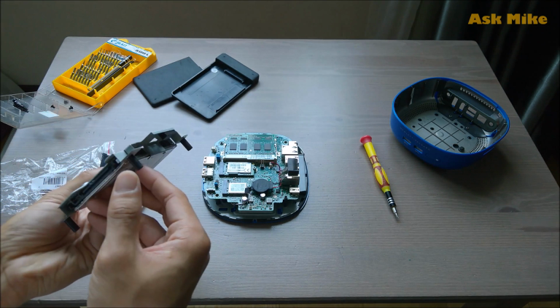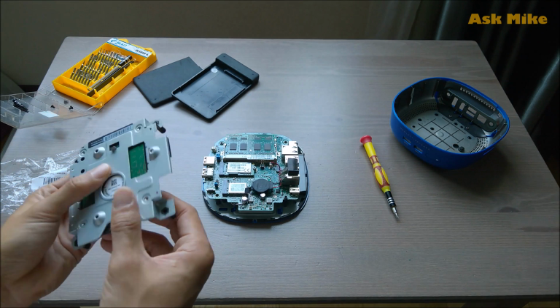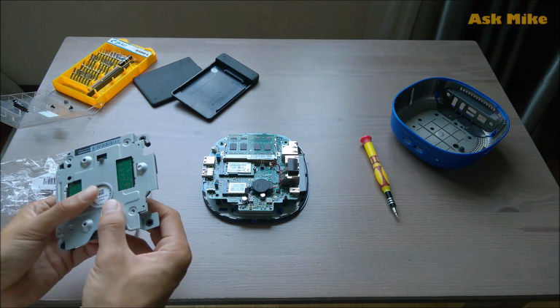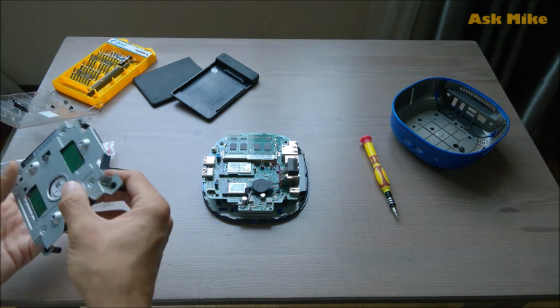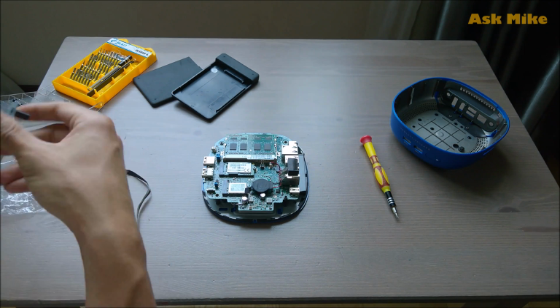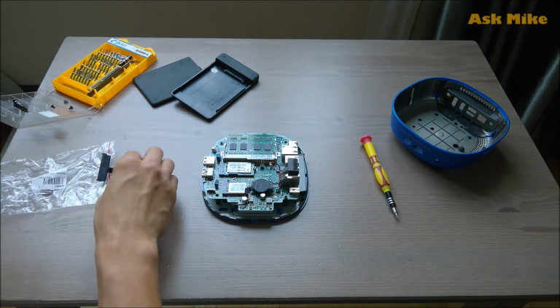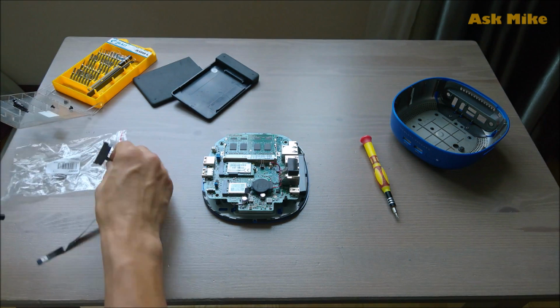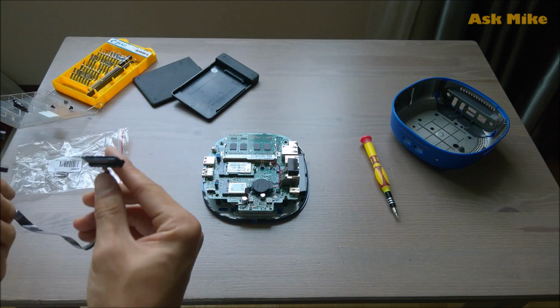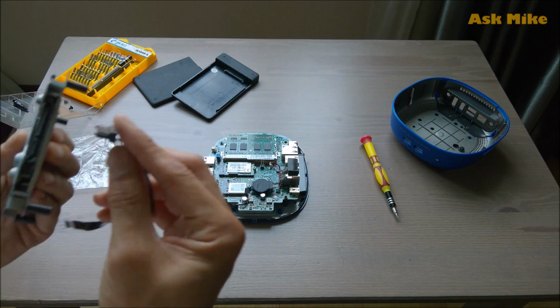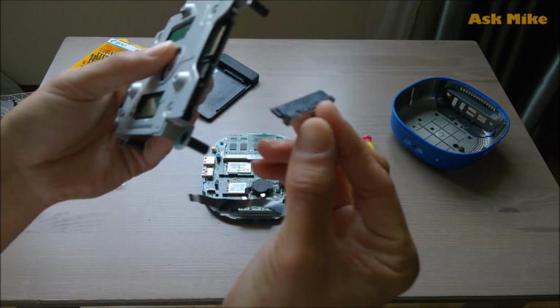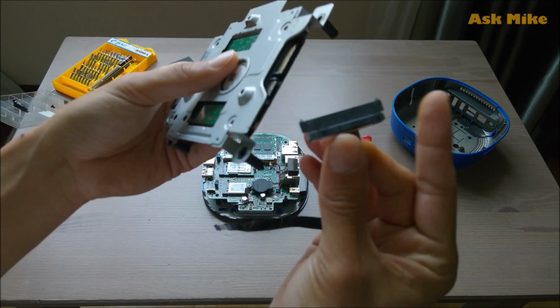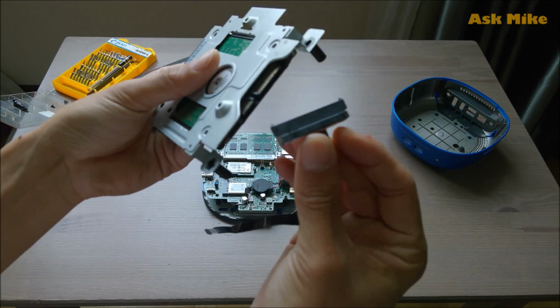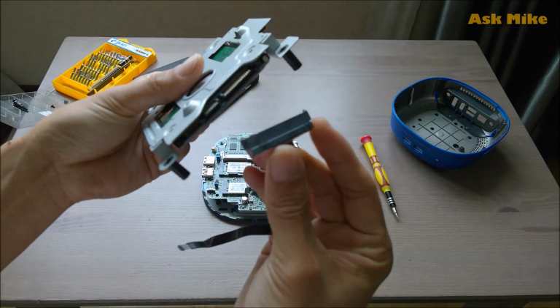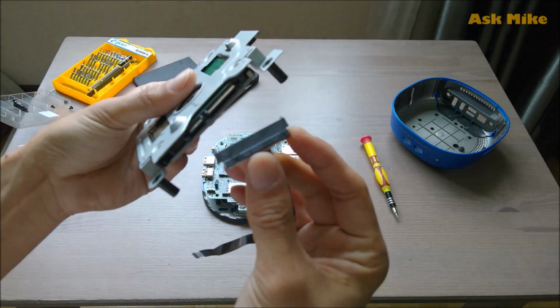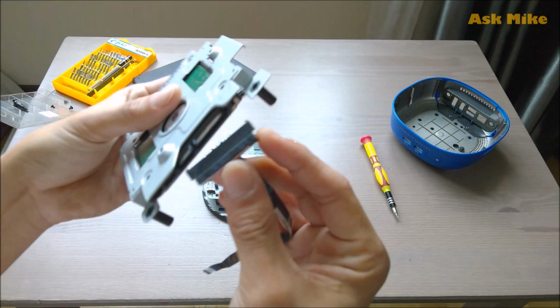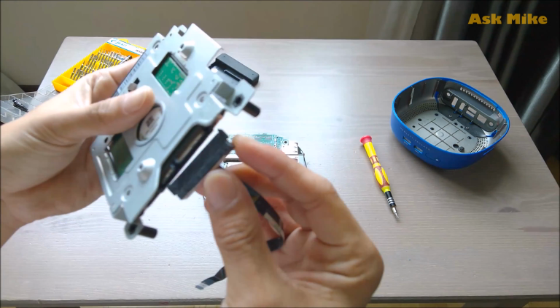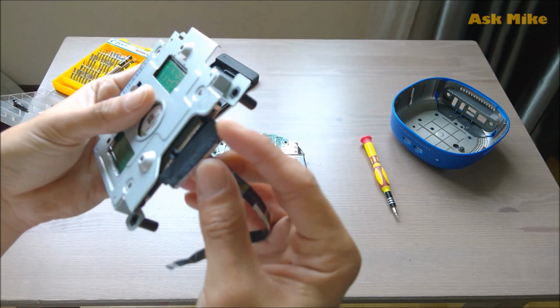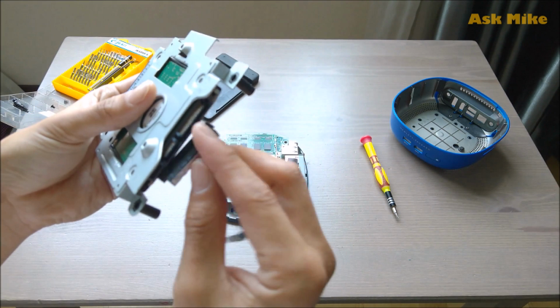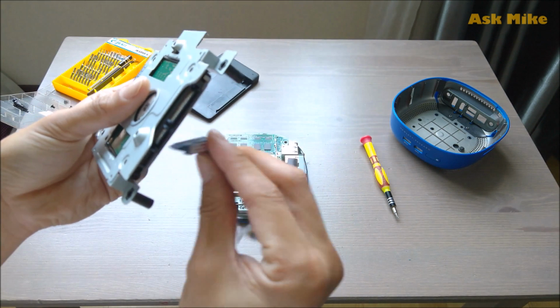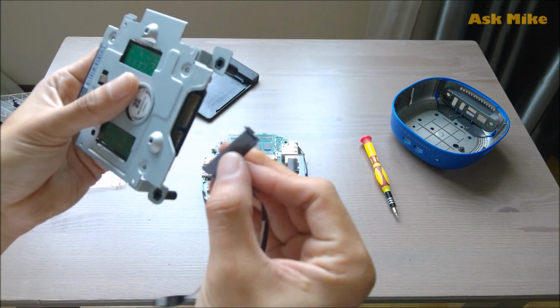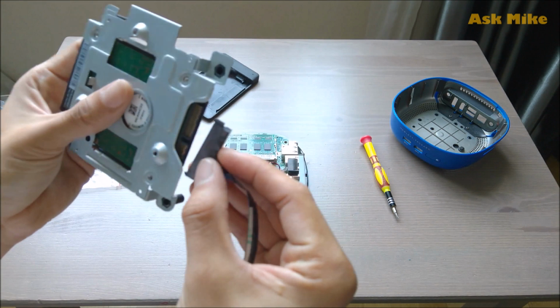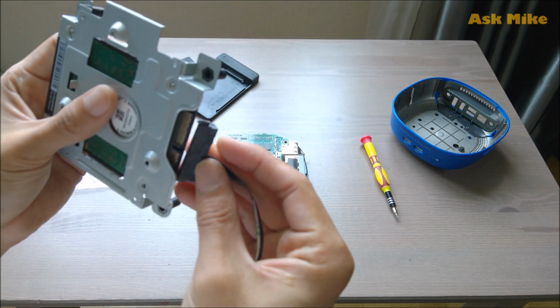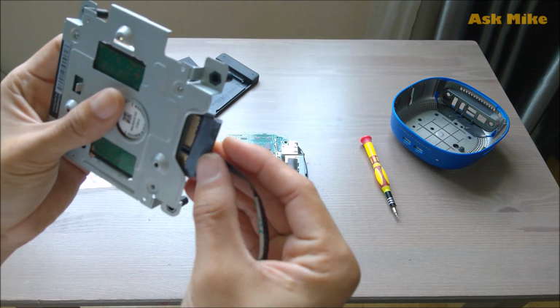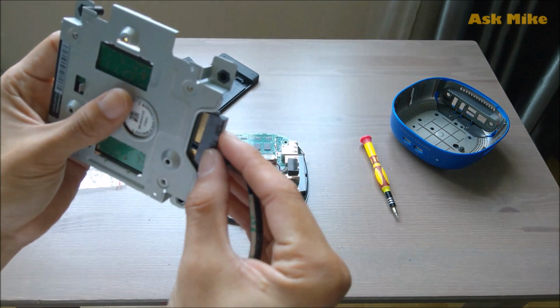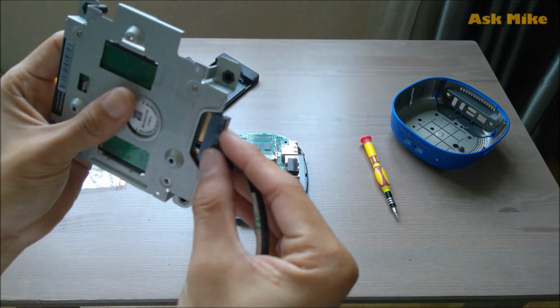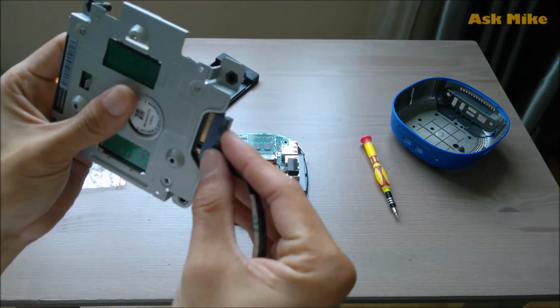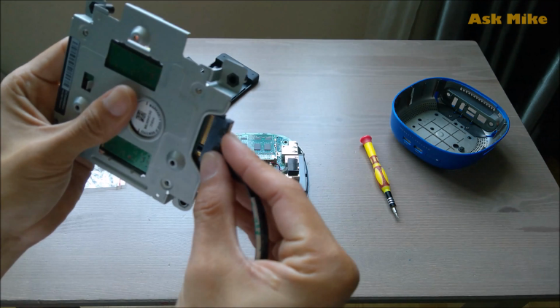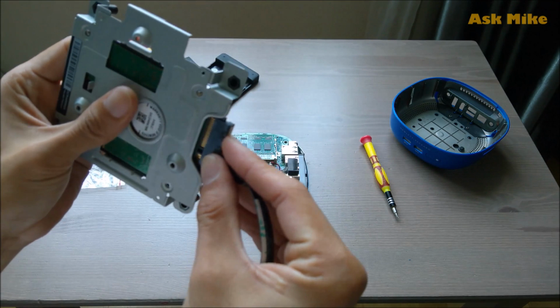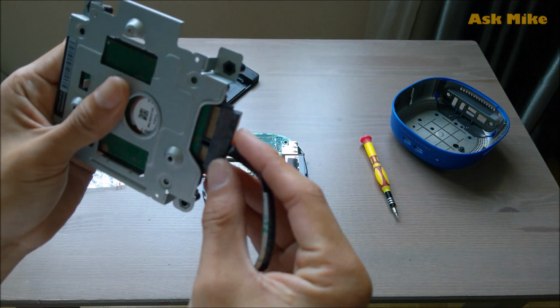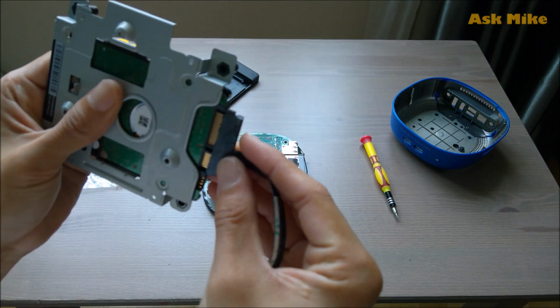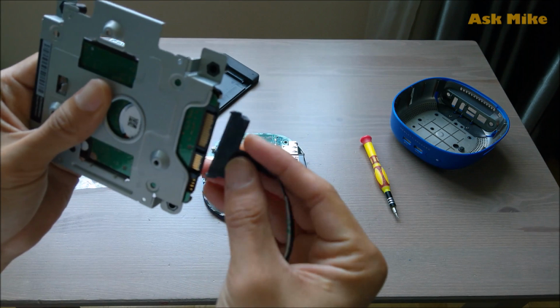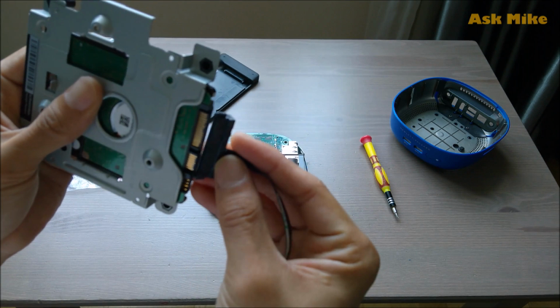If you look at it, this data port will basically be pushed into the drive itself. You just push it in and we are done.